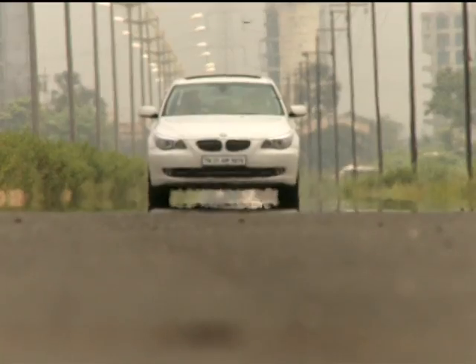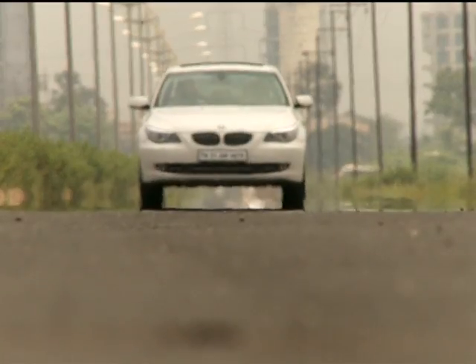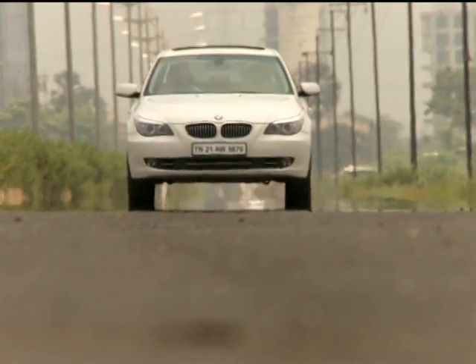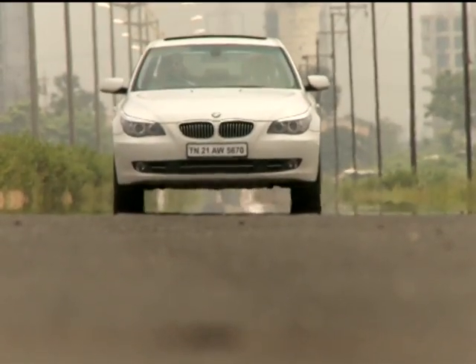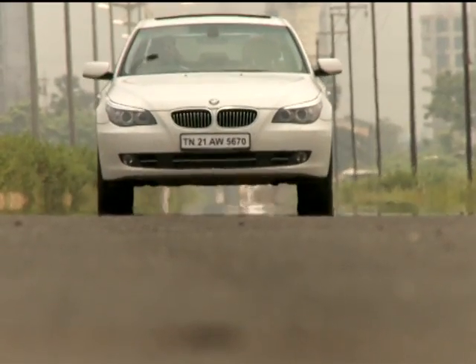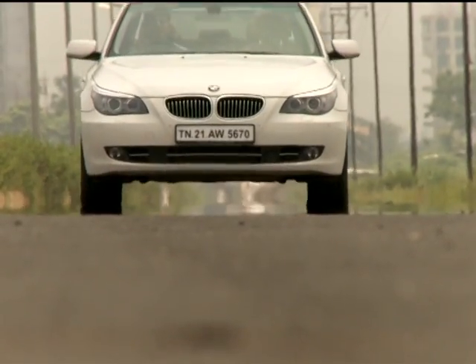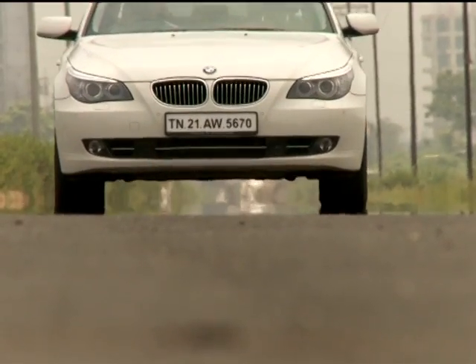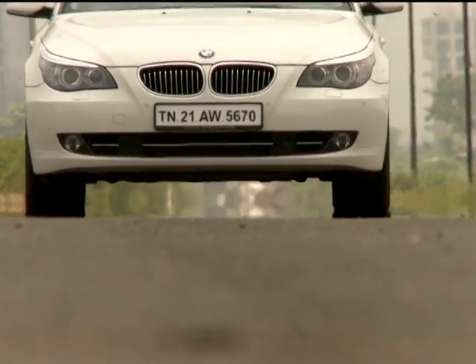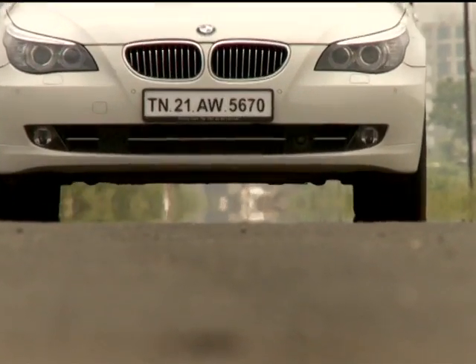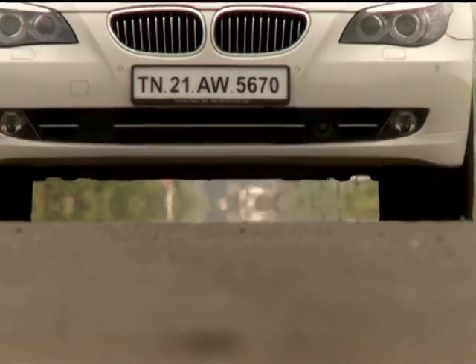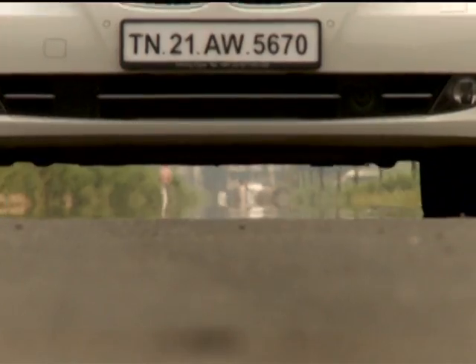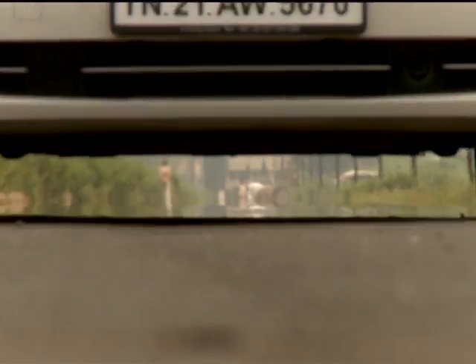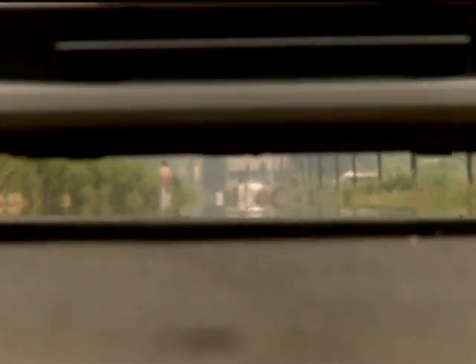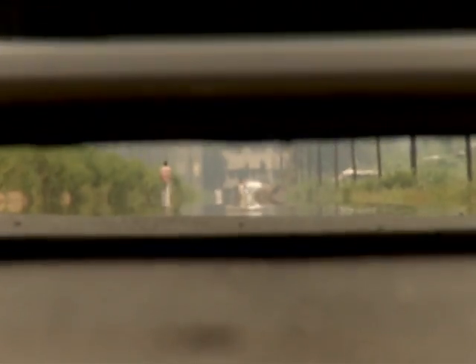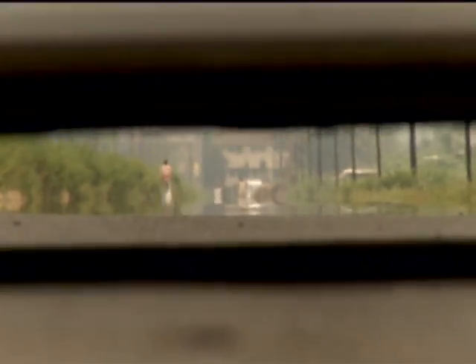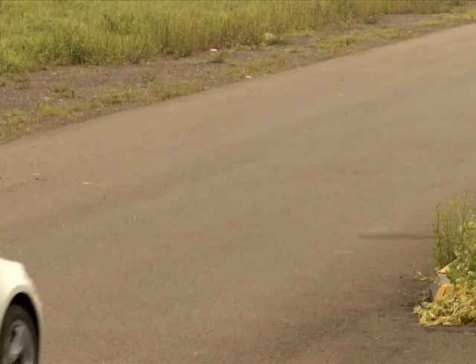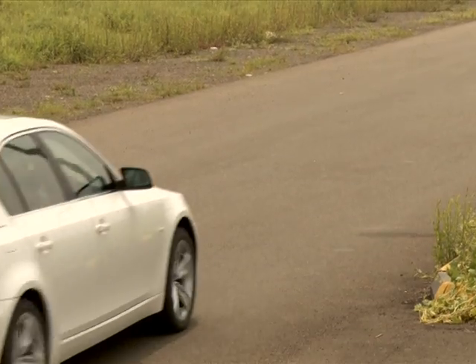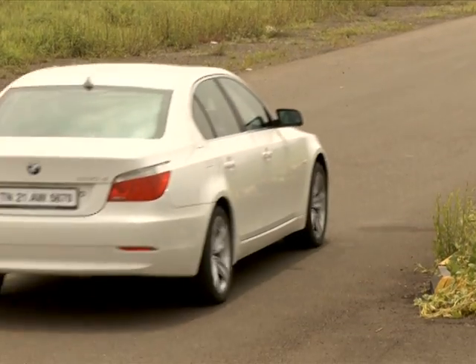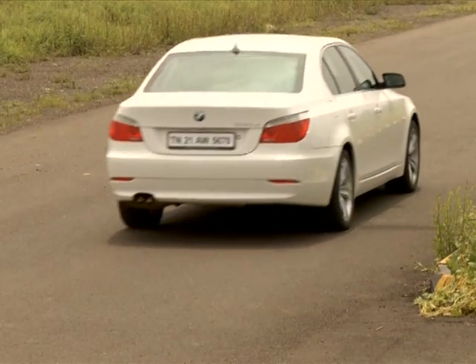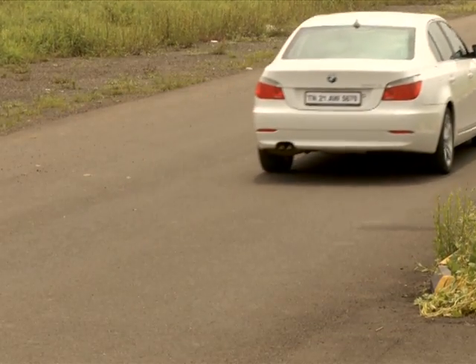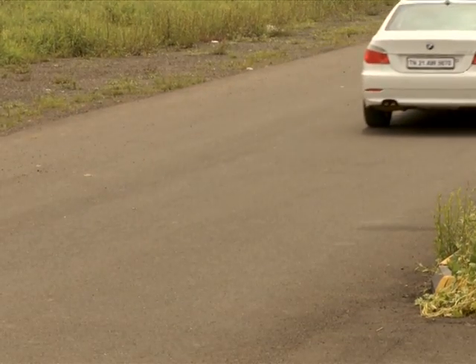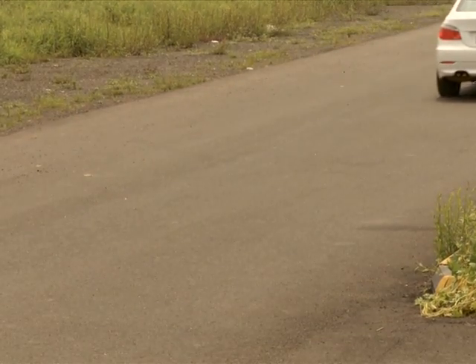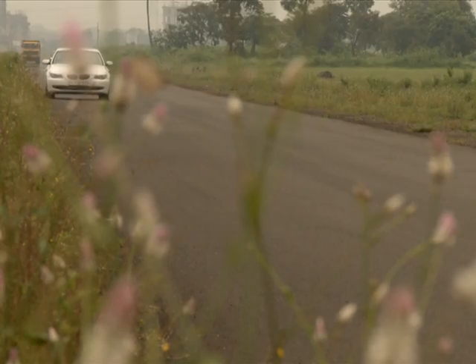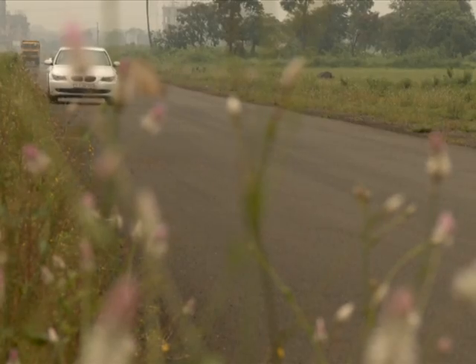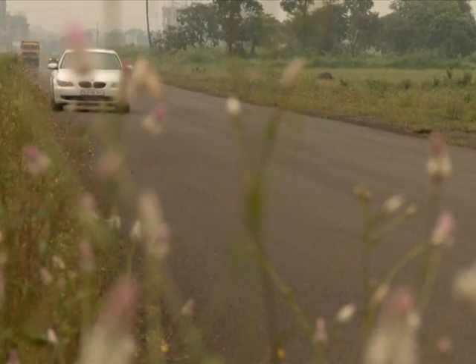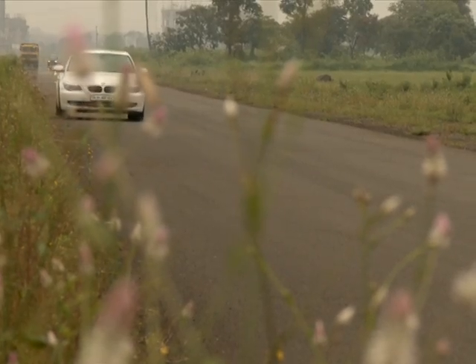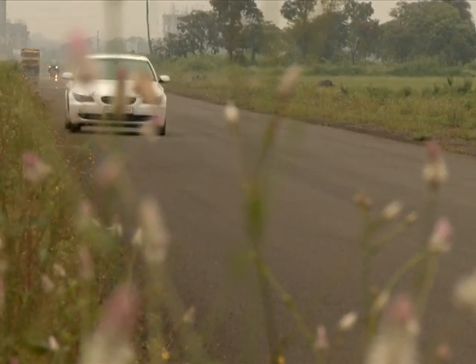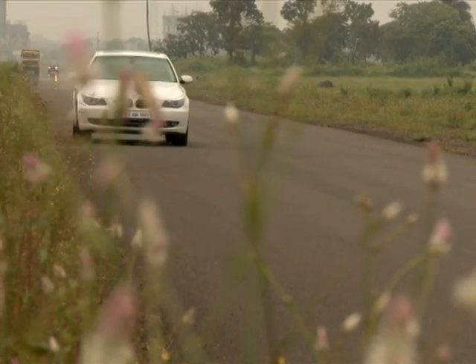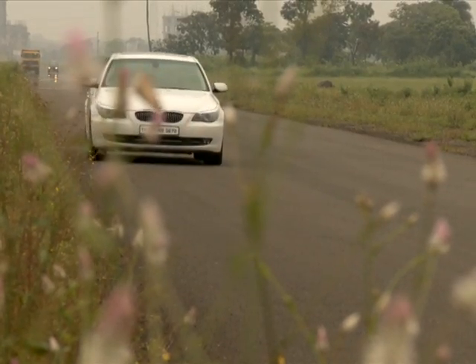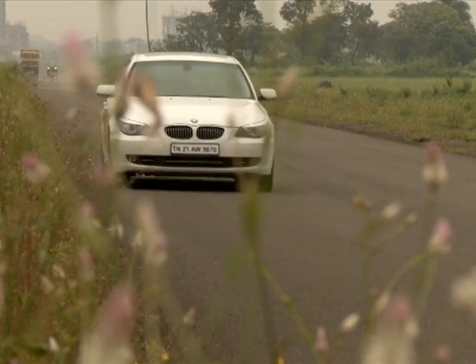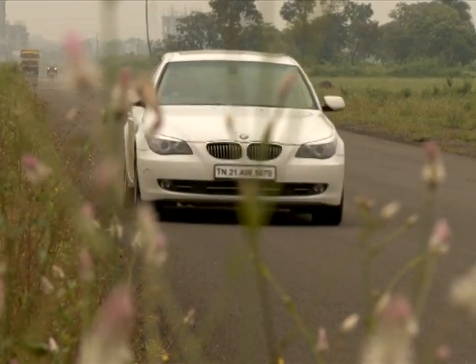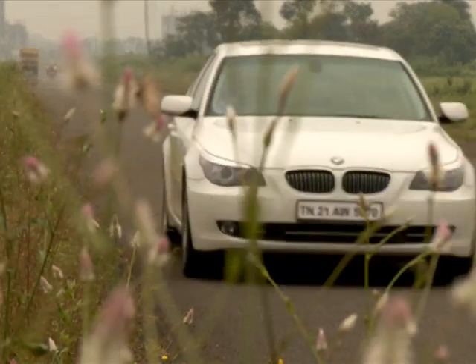The way the 530d rides is amazing, and that's thanks to the lightweight of the chassis. Add to that the improved and now less controversial iDrive feature in the car — practical and much easier to use than before.